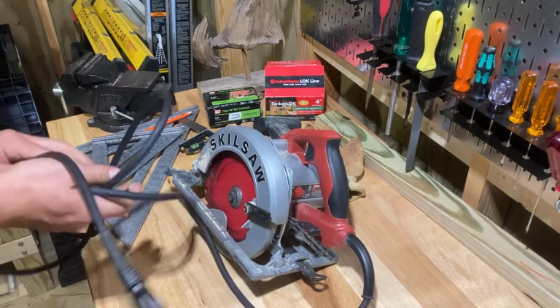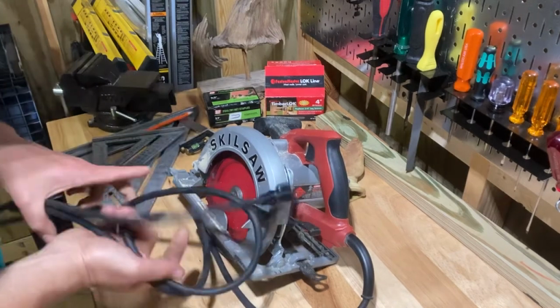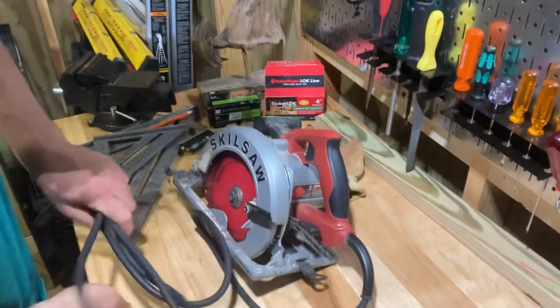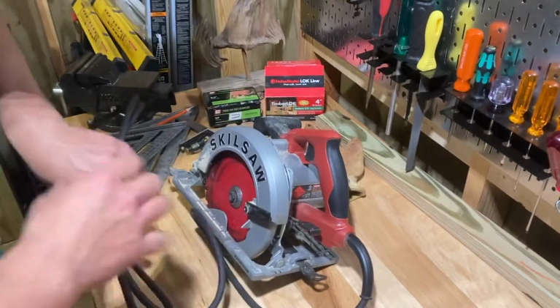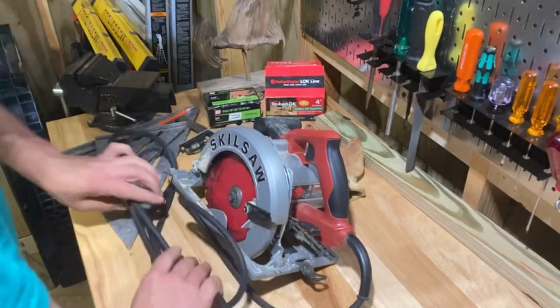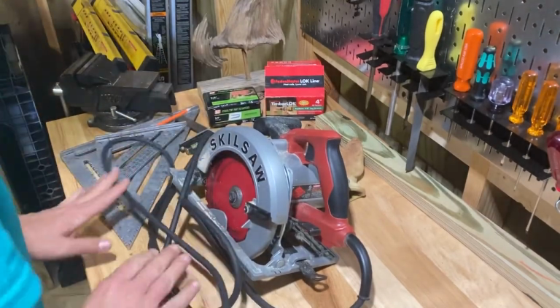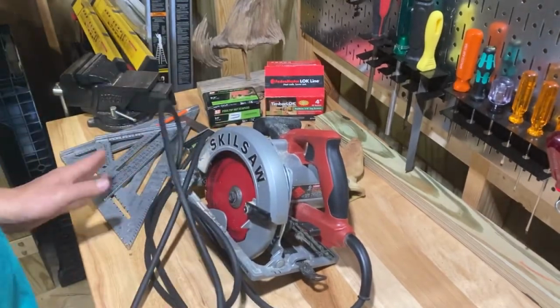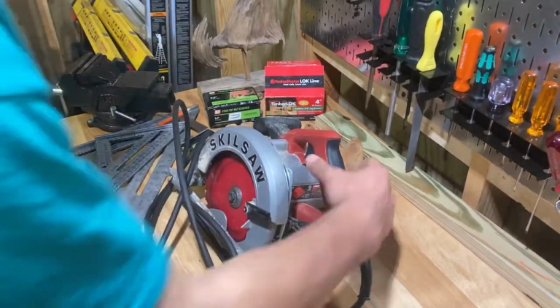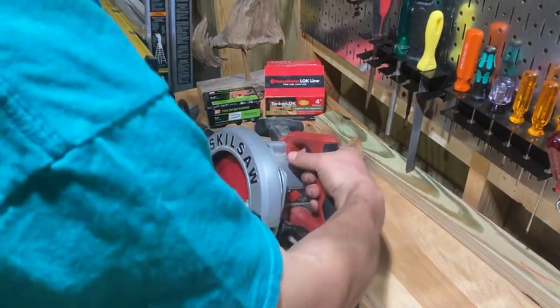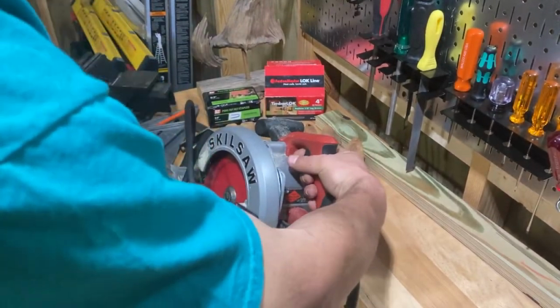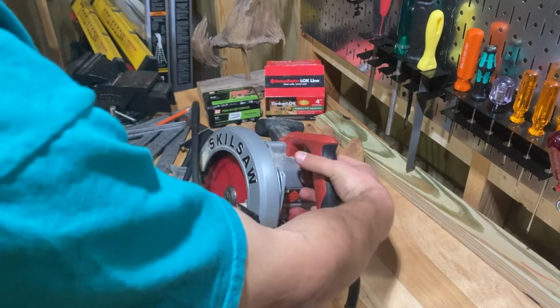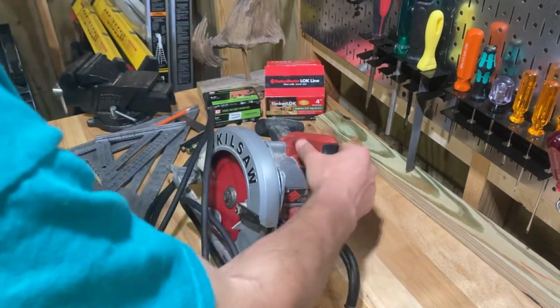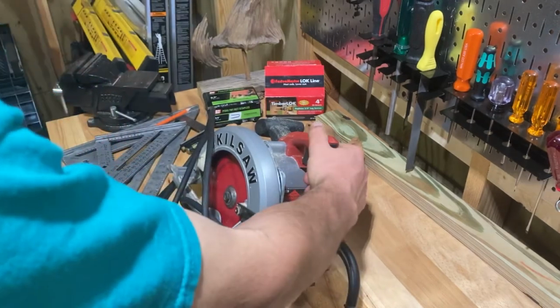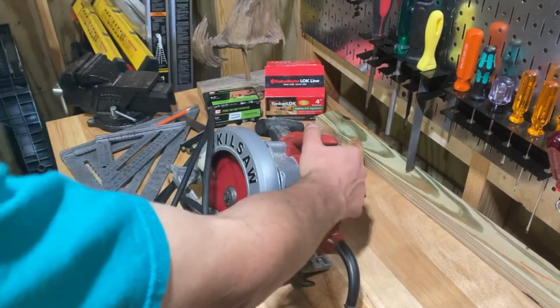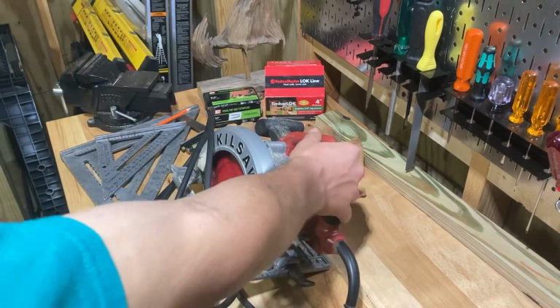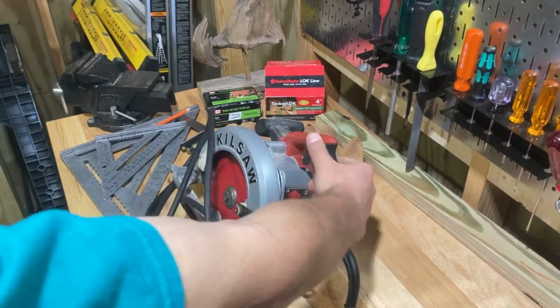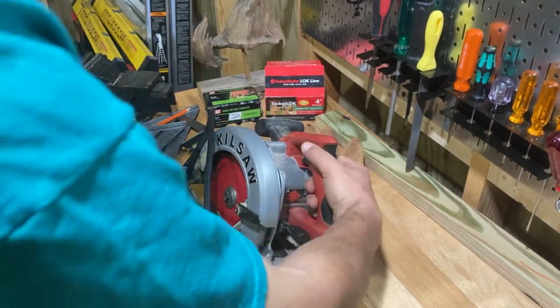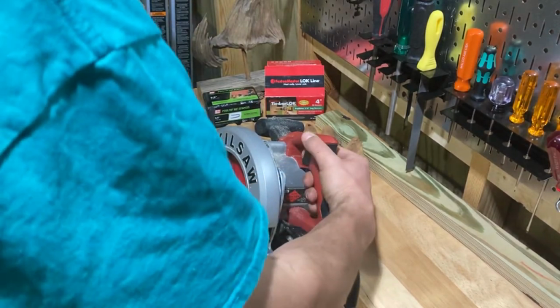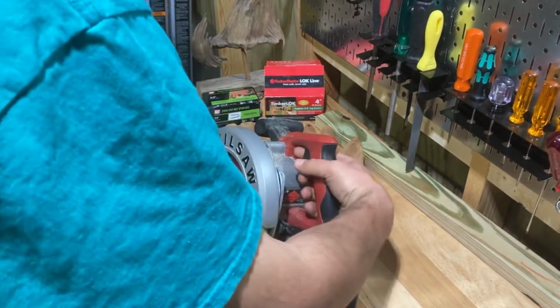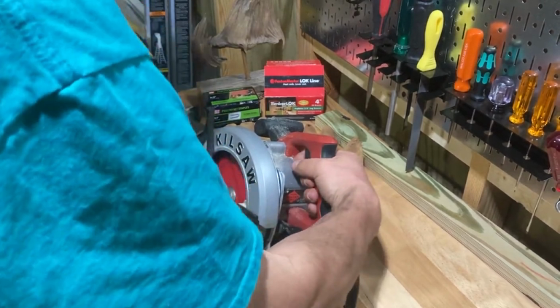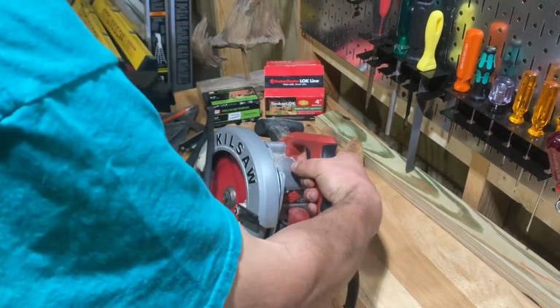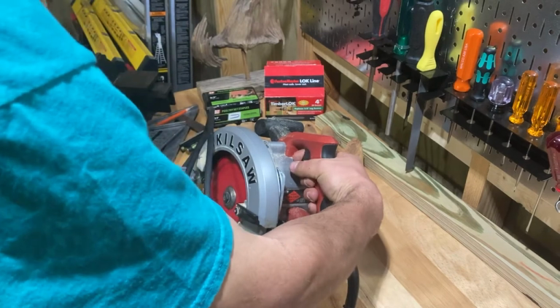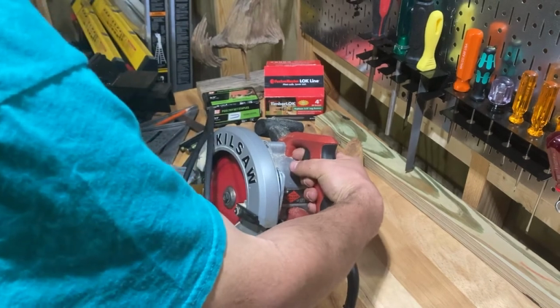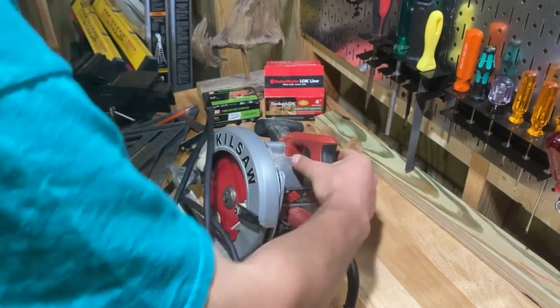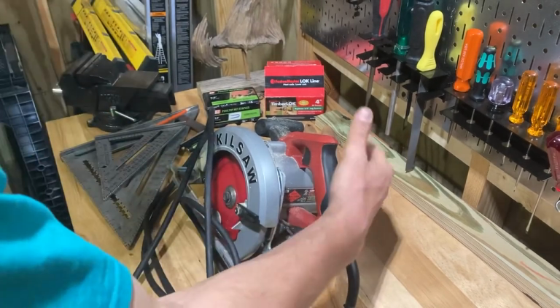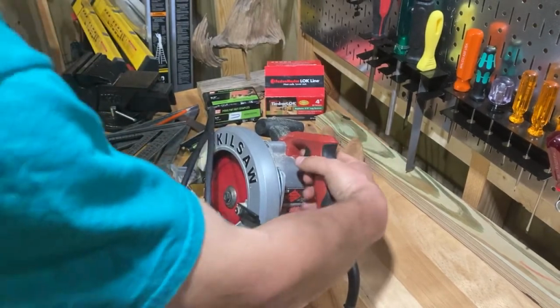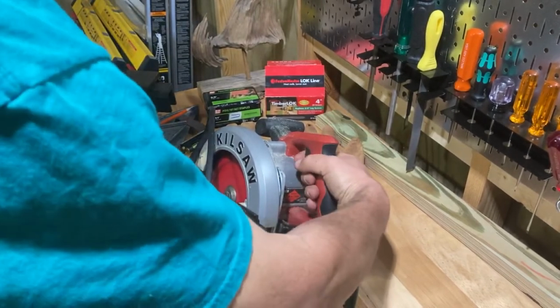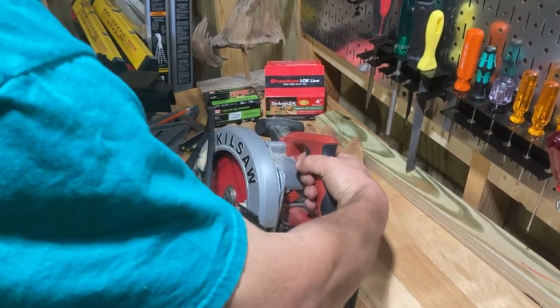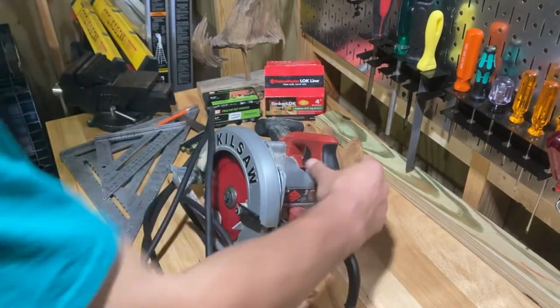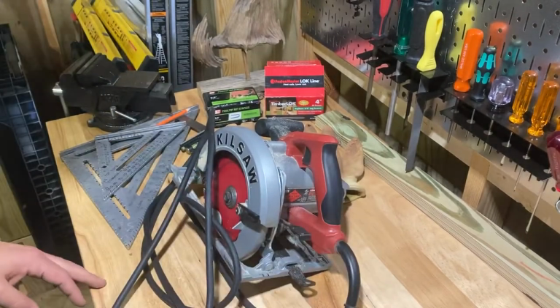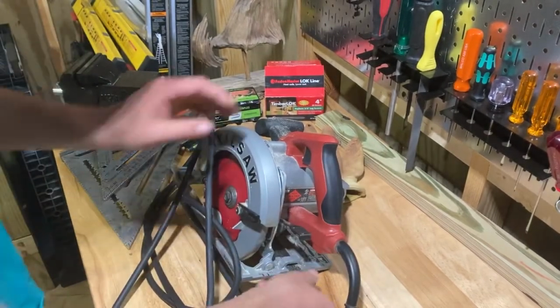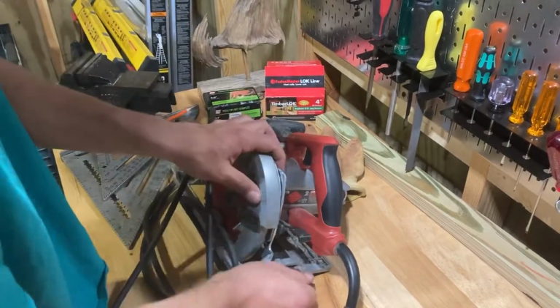The trigger is awesome — you don't have to press any extra buttons with your thumb or anything. It's just a regular trigger, and that's another thing a lot of saws have that I hate.